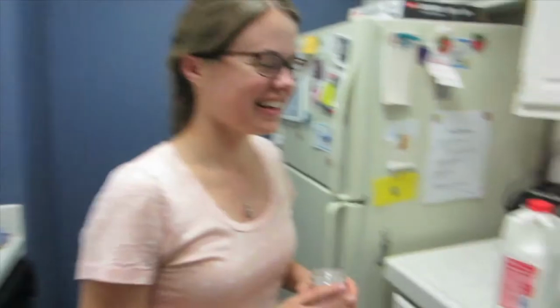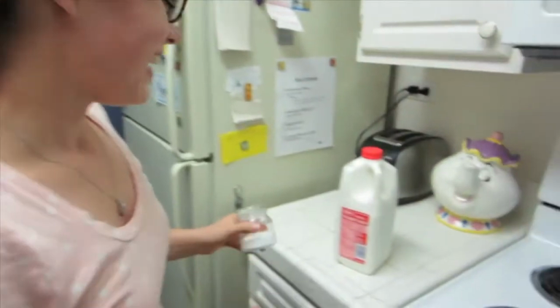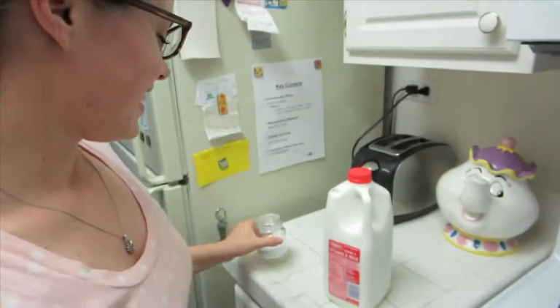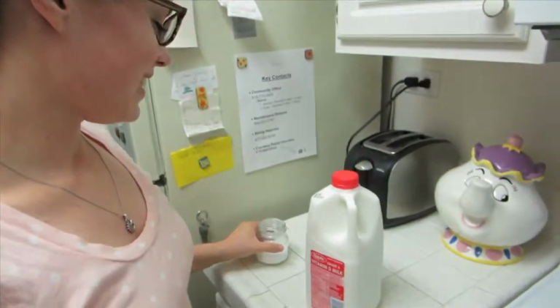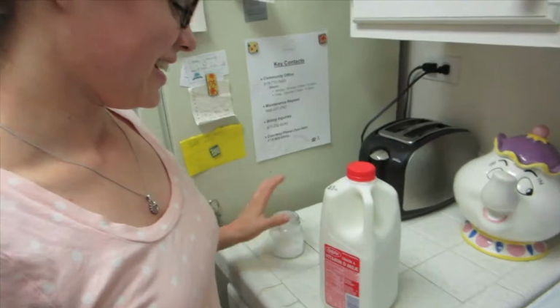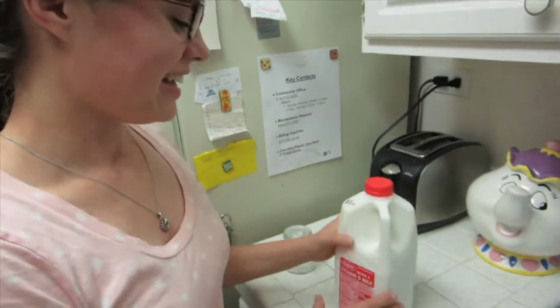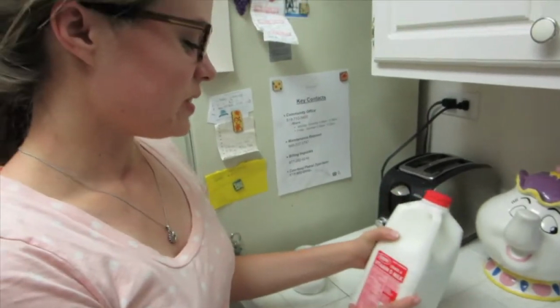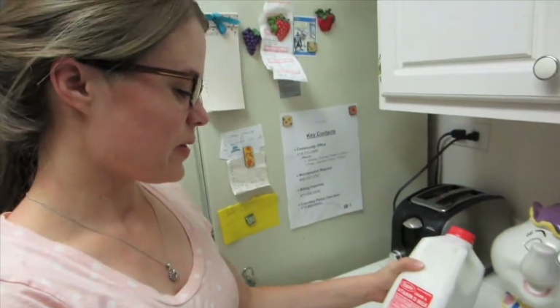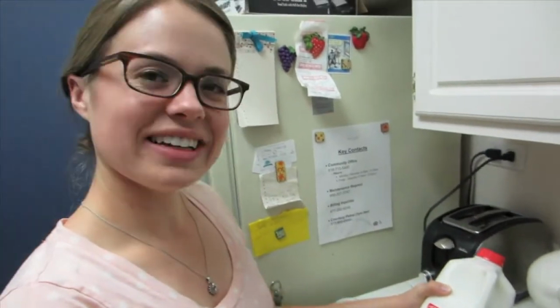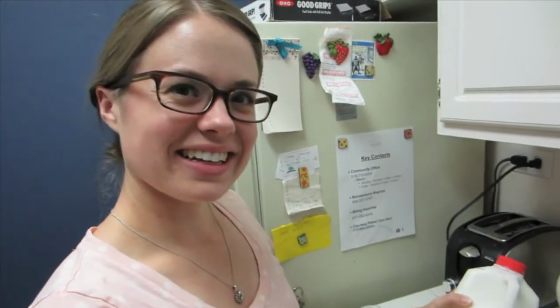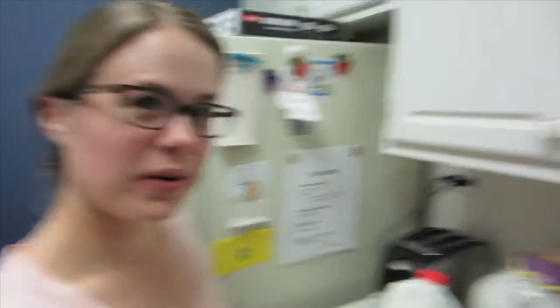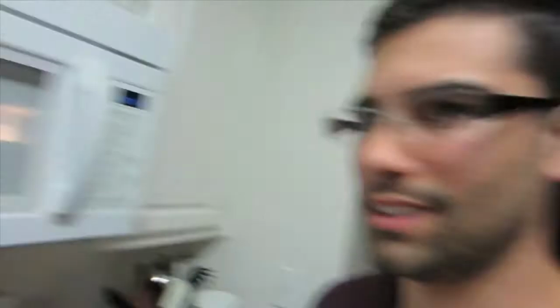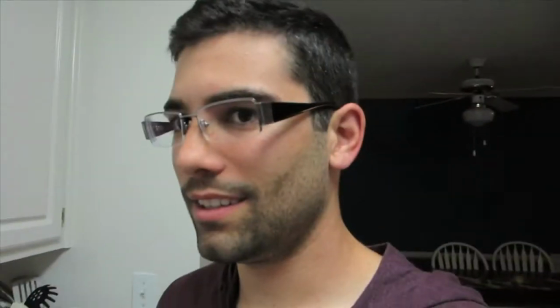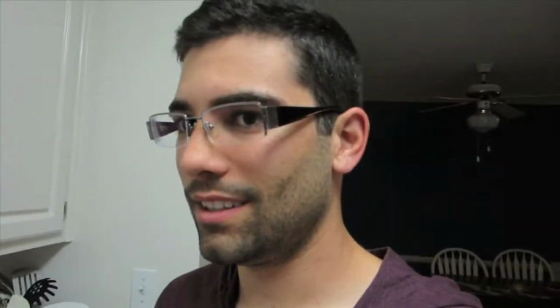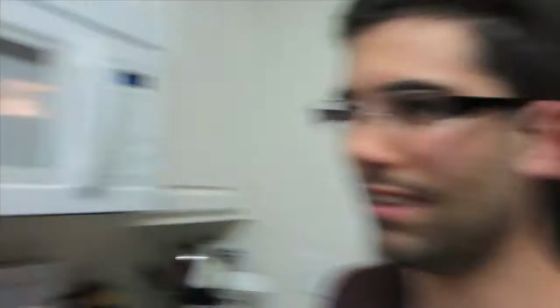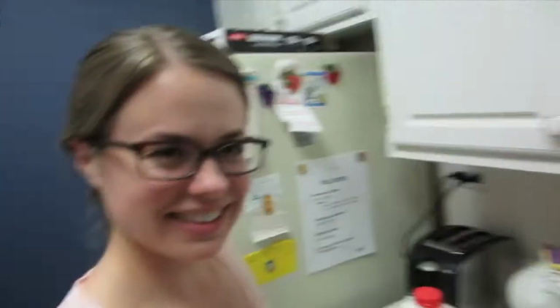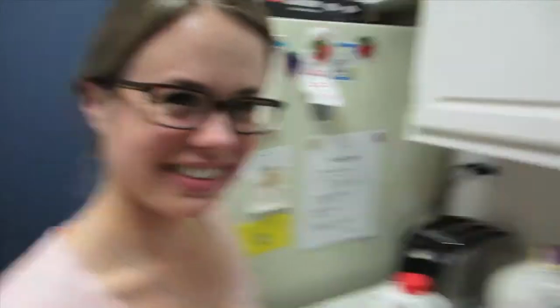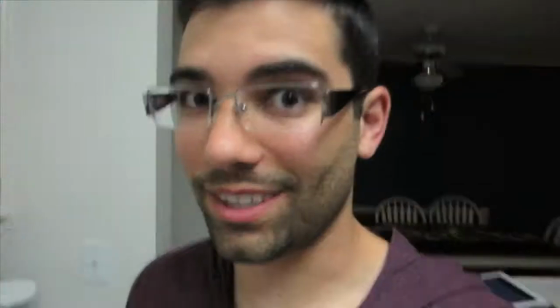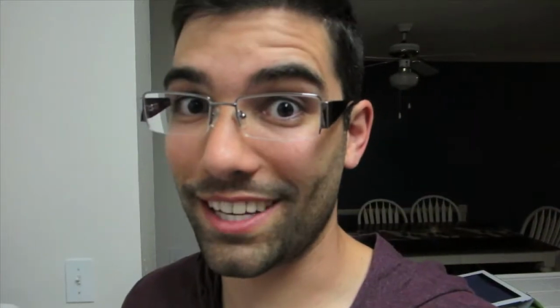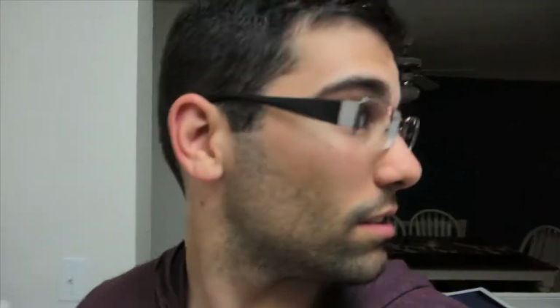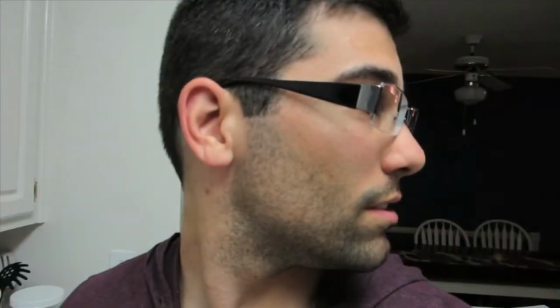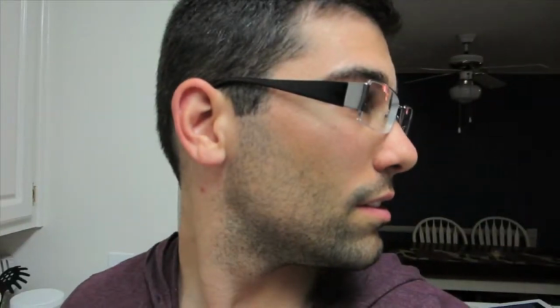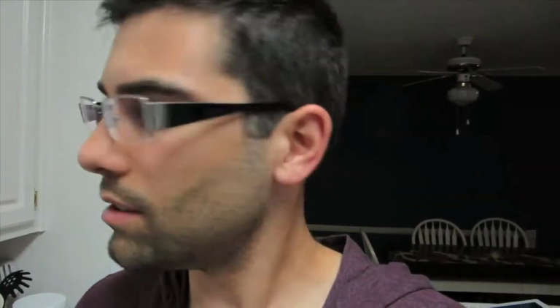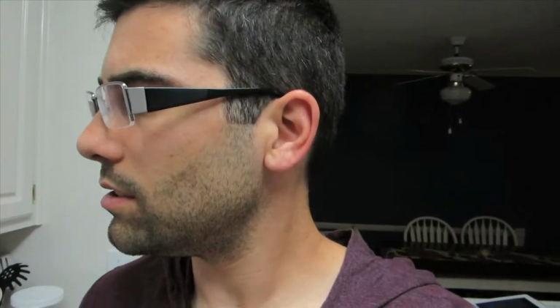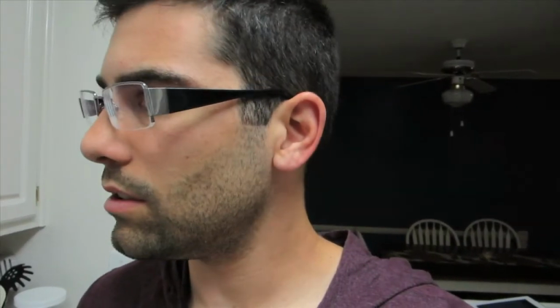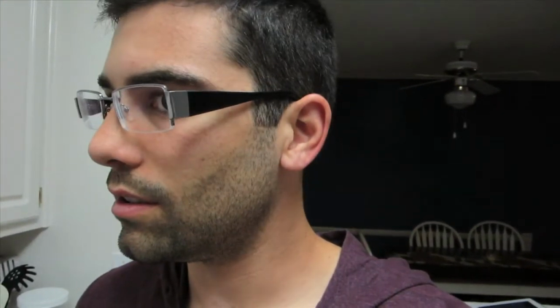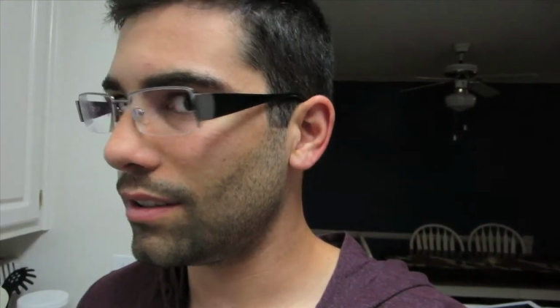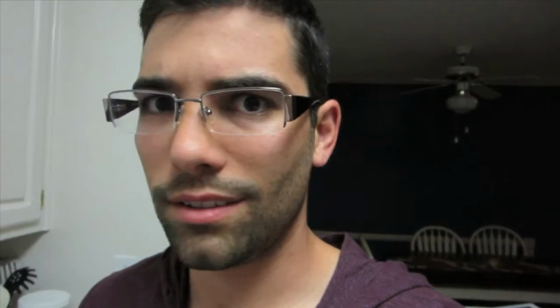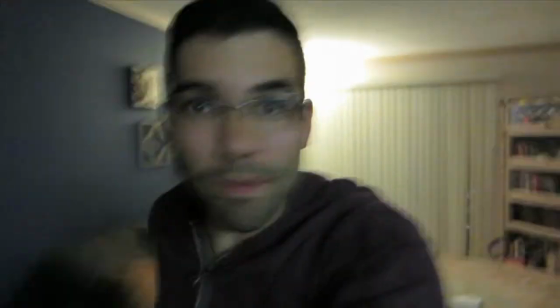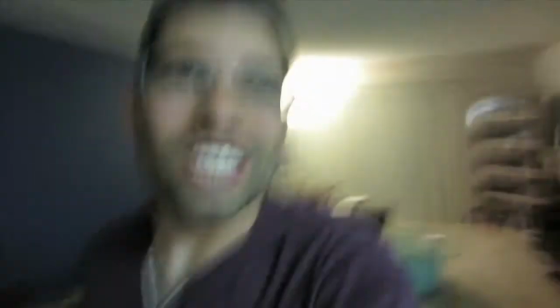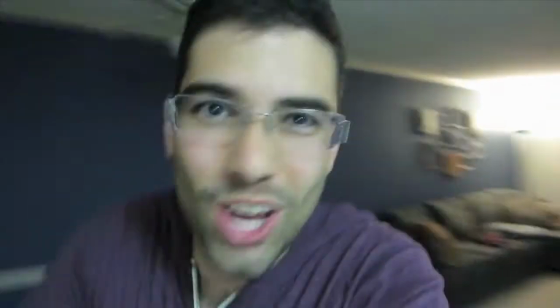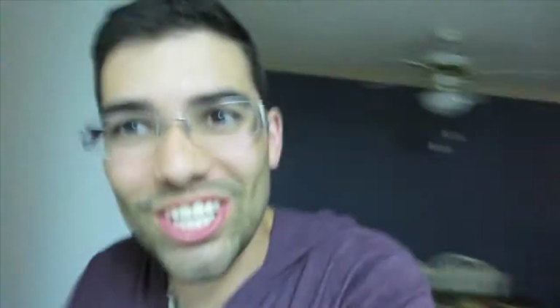What are you doing? You're adding salt to milk? Yeah. You should say what we're making first. Okay, well, we're making cheese — today we're making cheese, ricotta cheese.